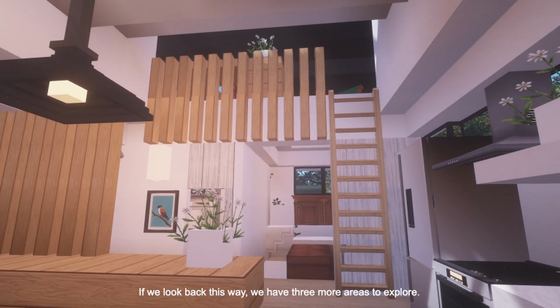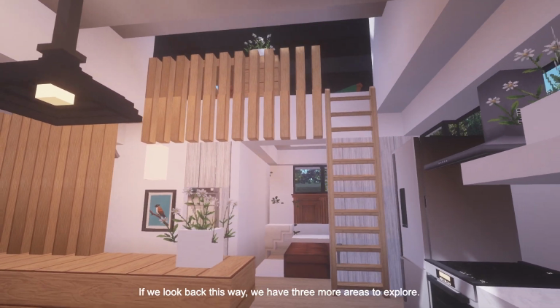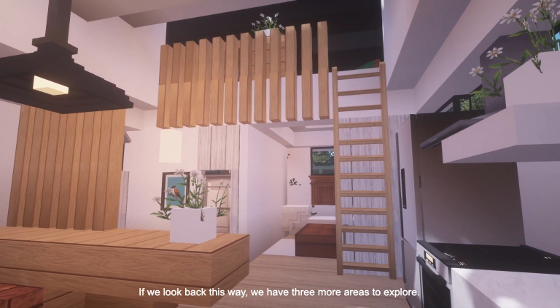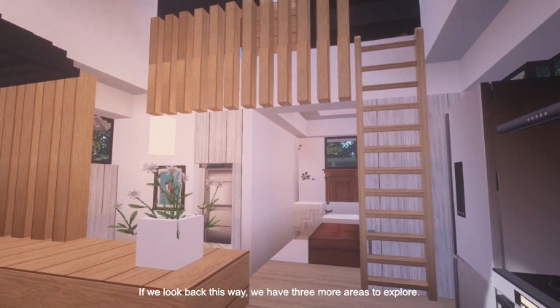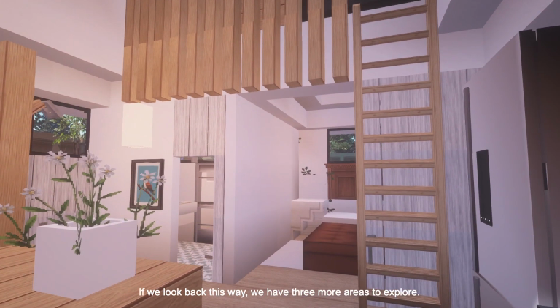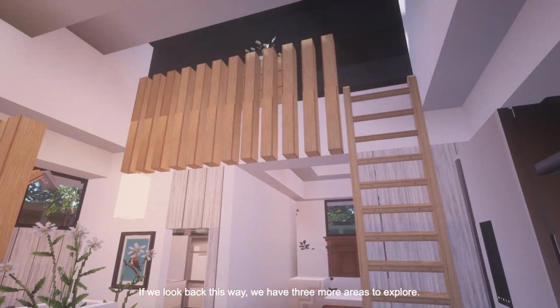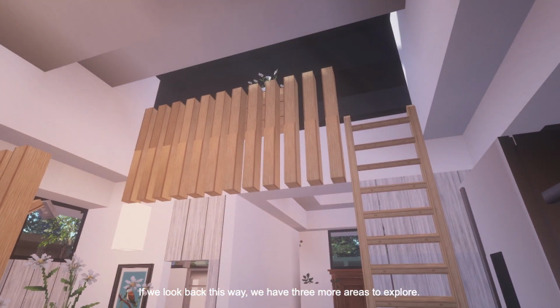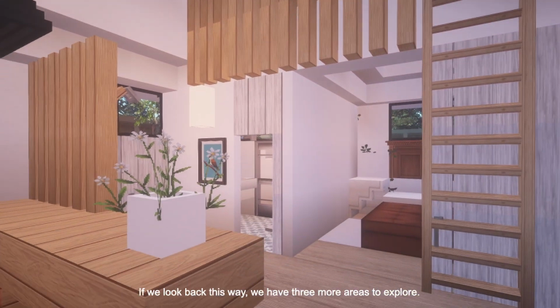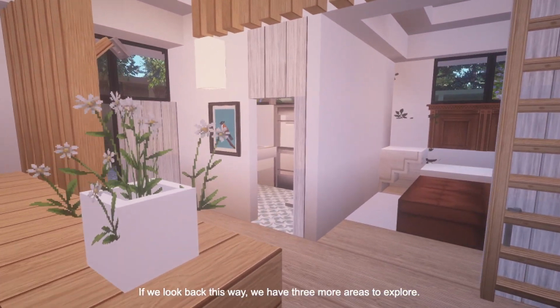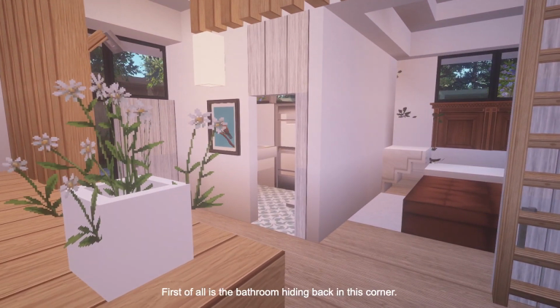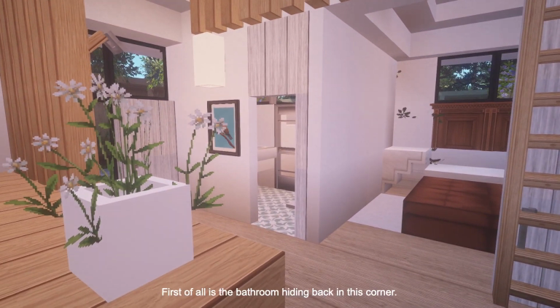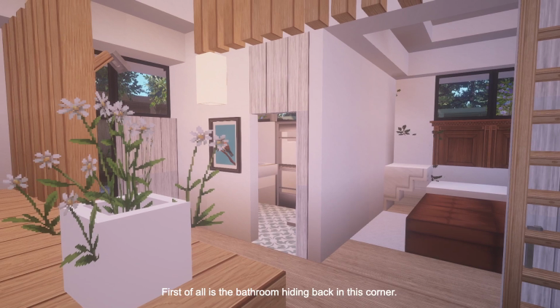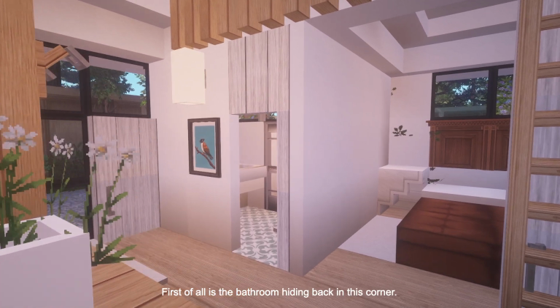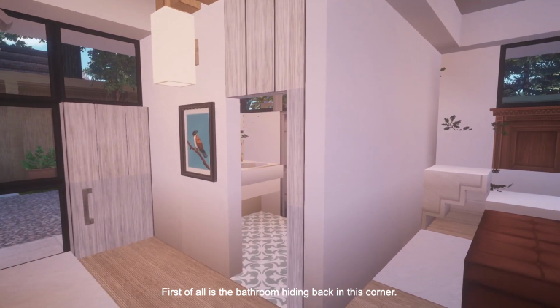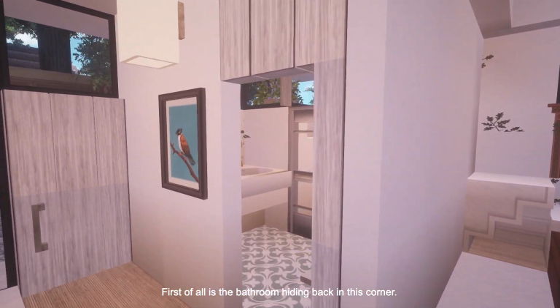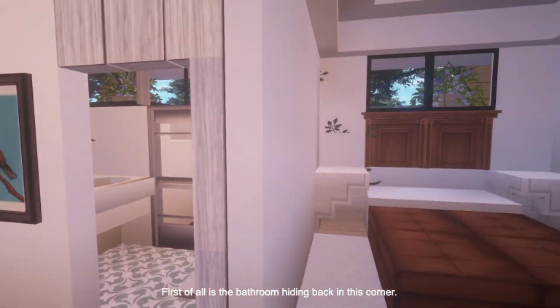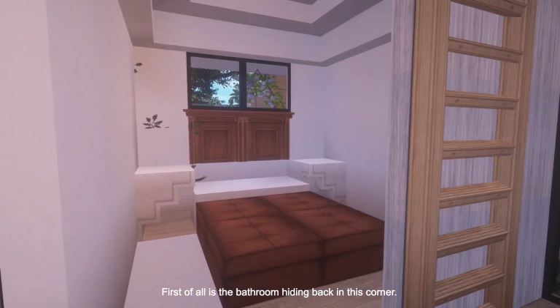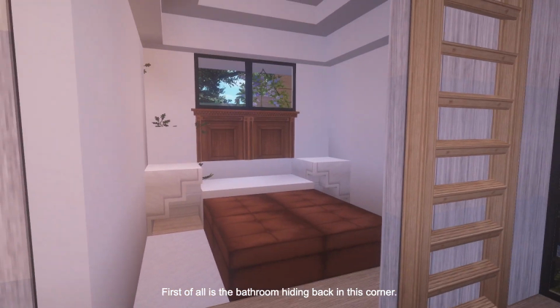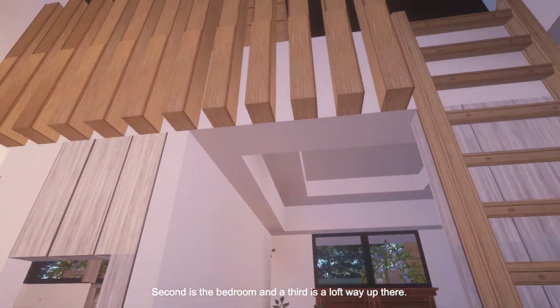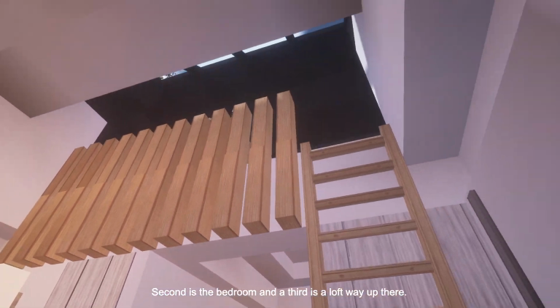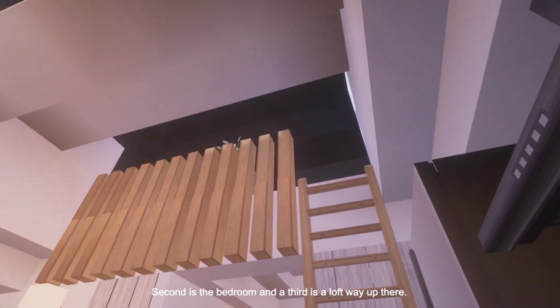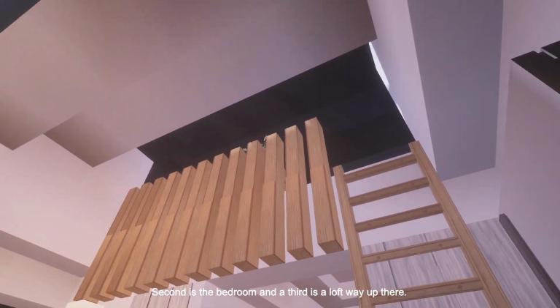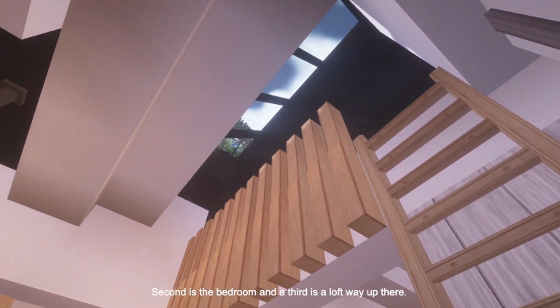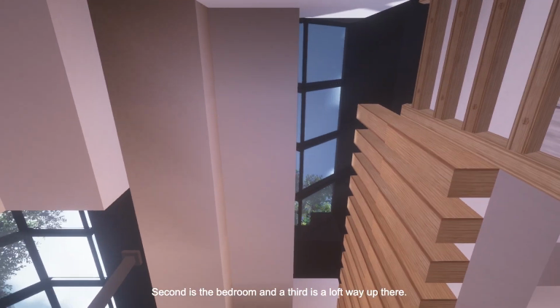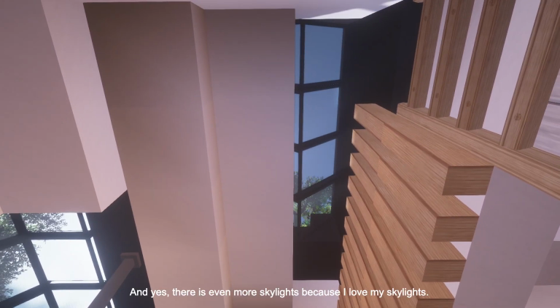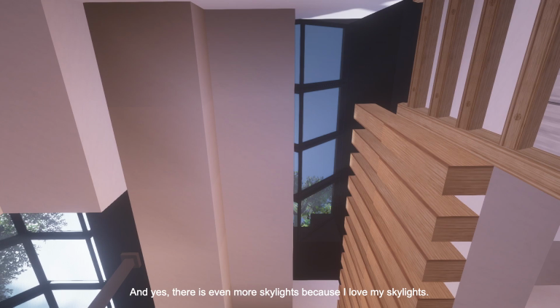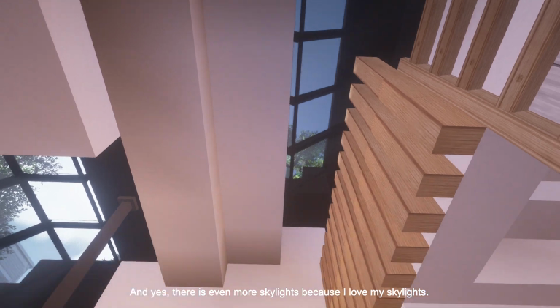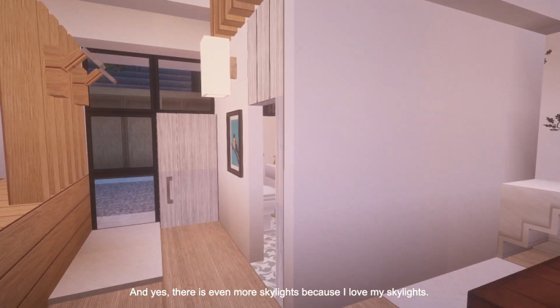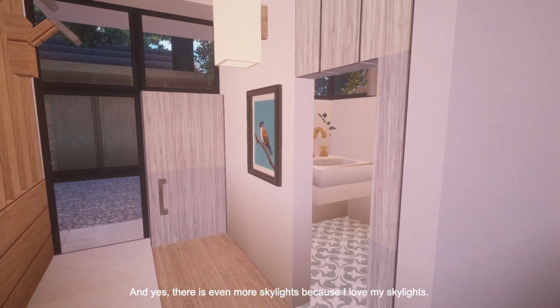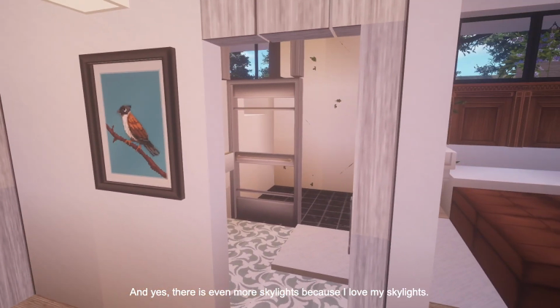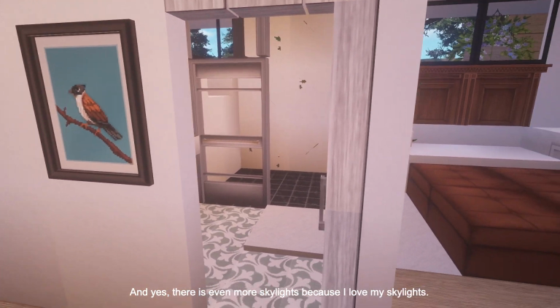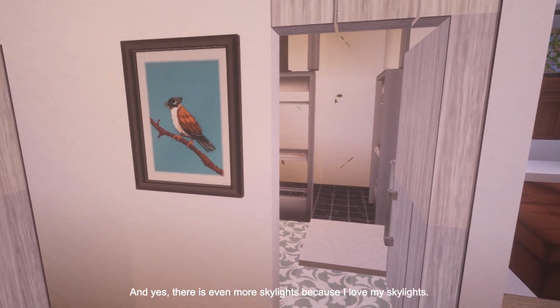That is the main living space. If we look back this way, we have three more areas to explore: first is the bathroom hiding in this corner, second is the bedroom, and a third is a loft way up there — and yes, there are even more skylights because I love my skylights.